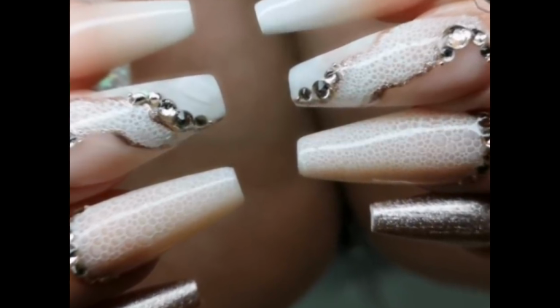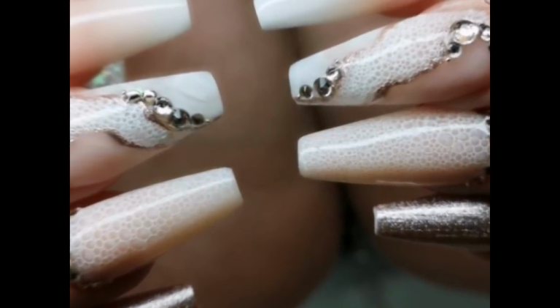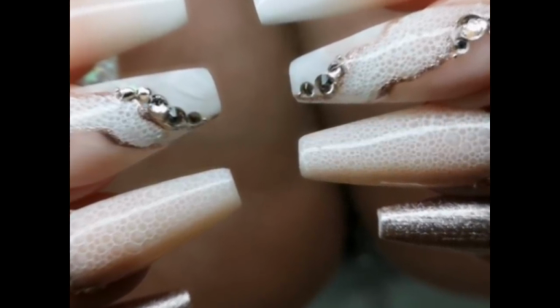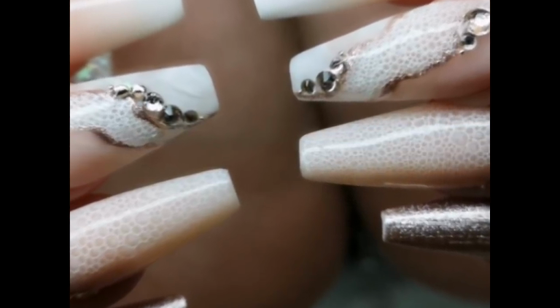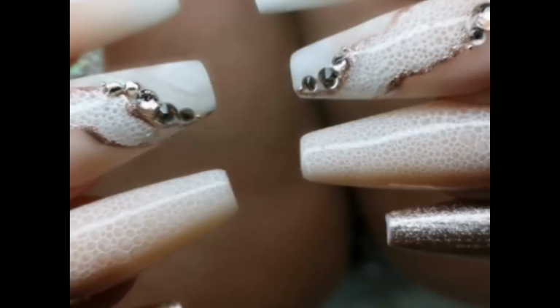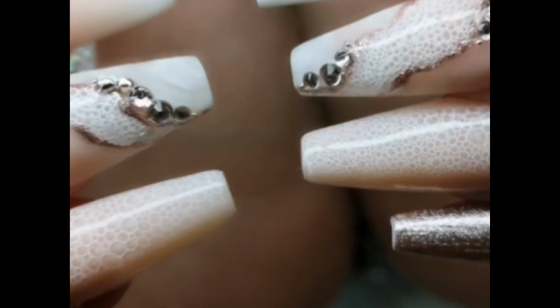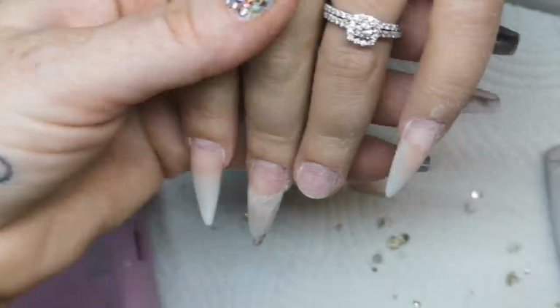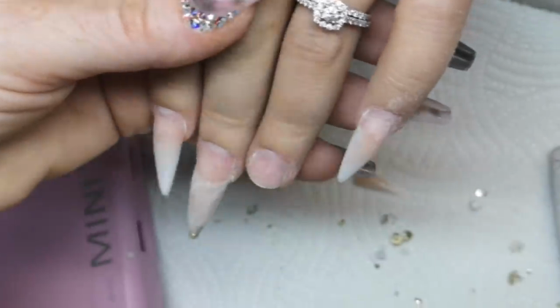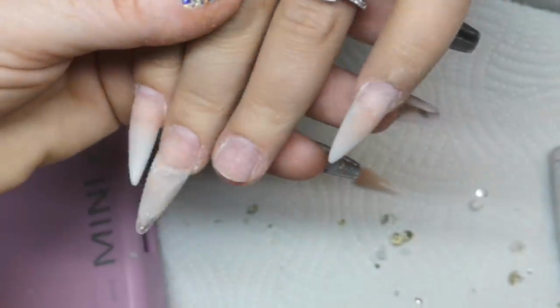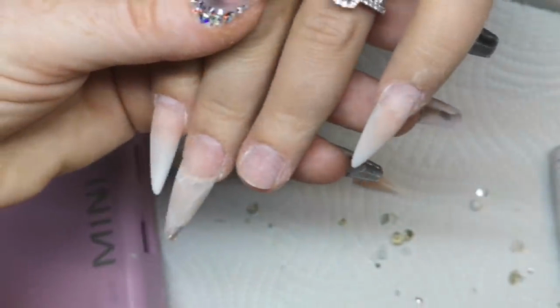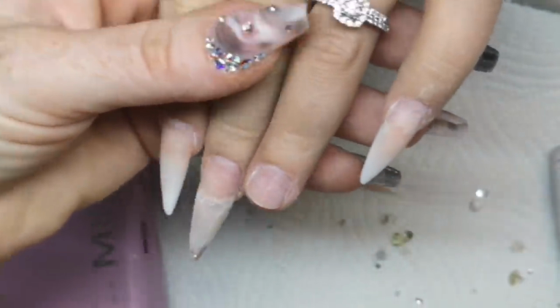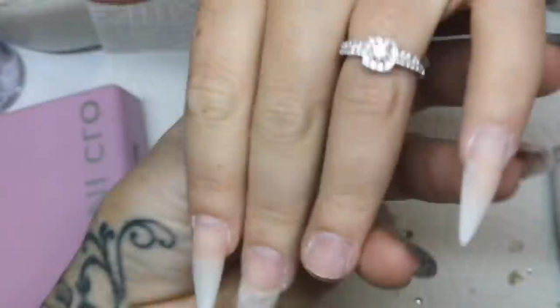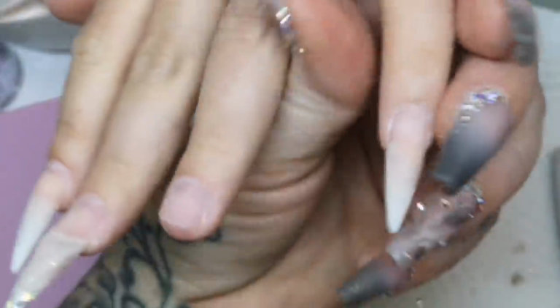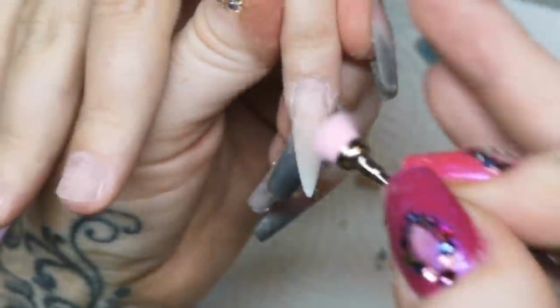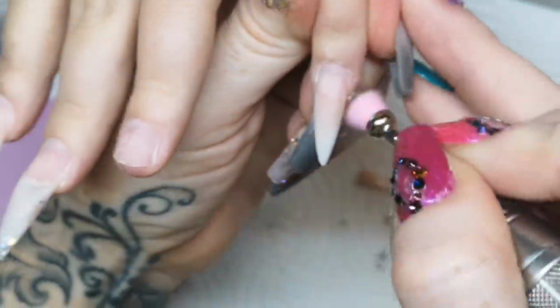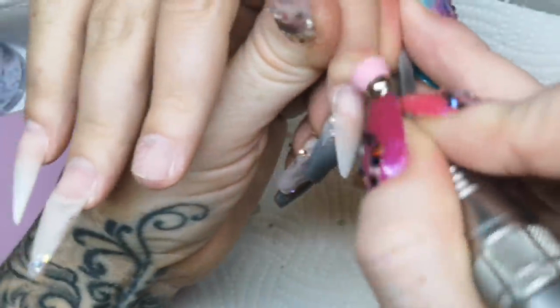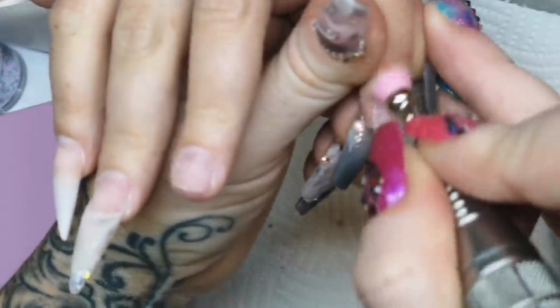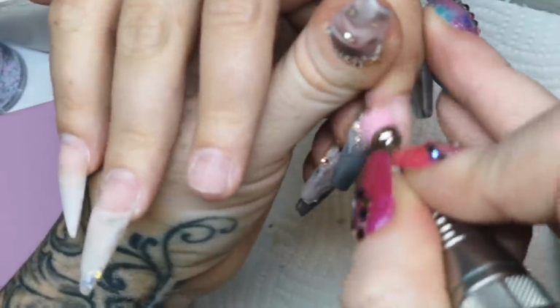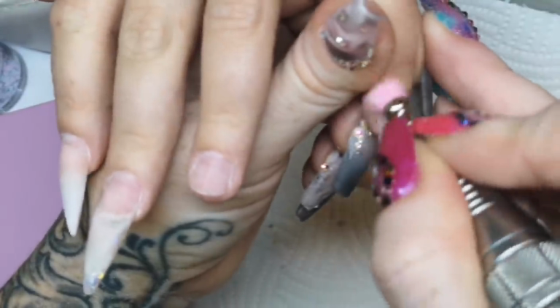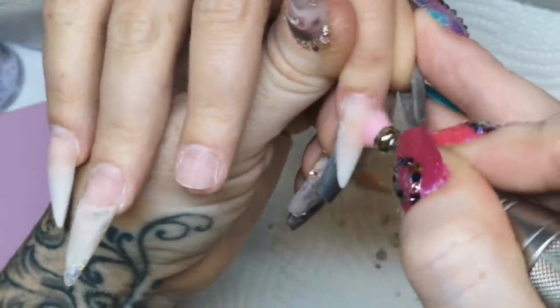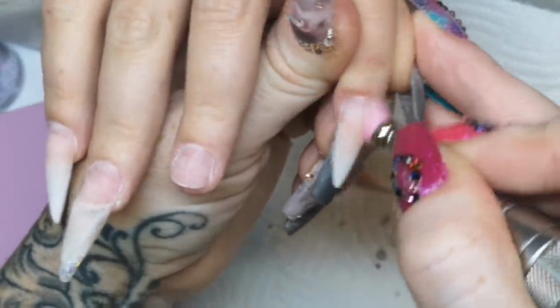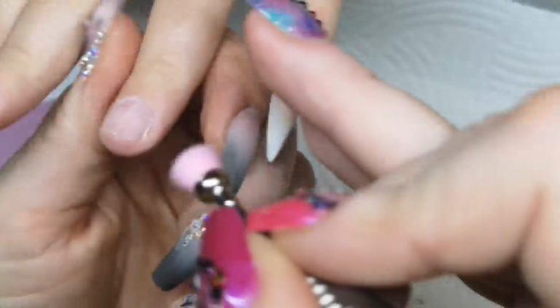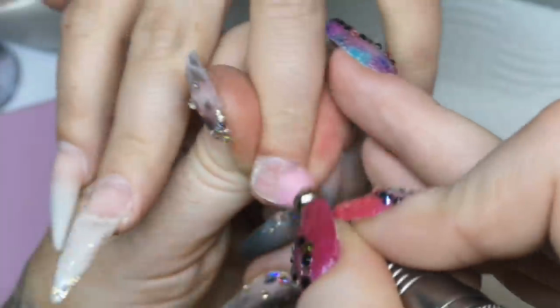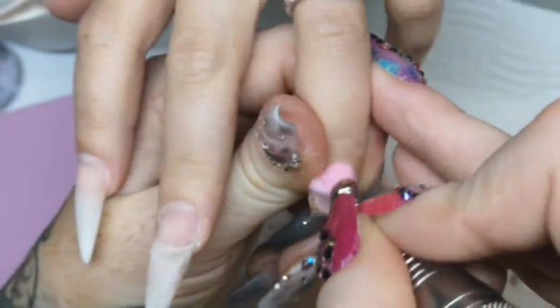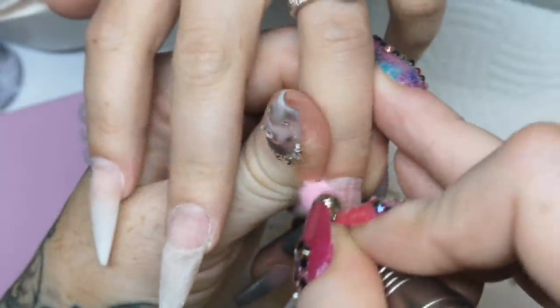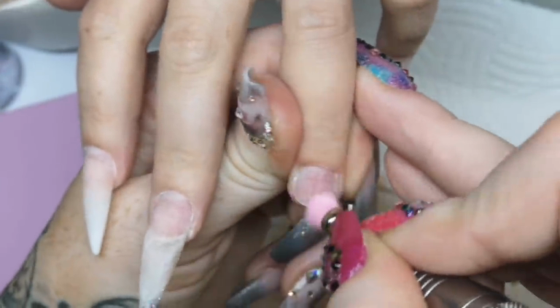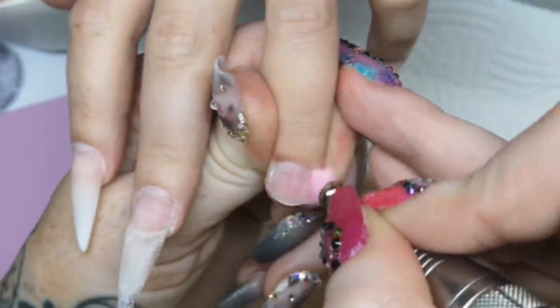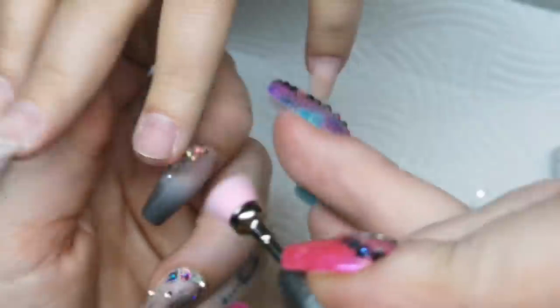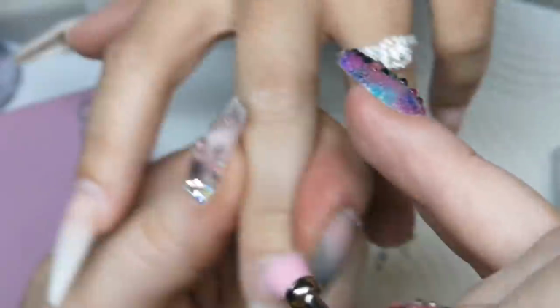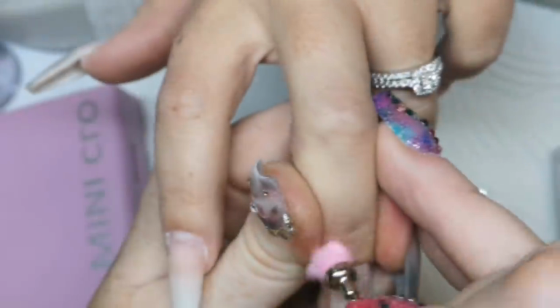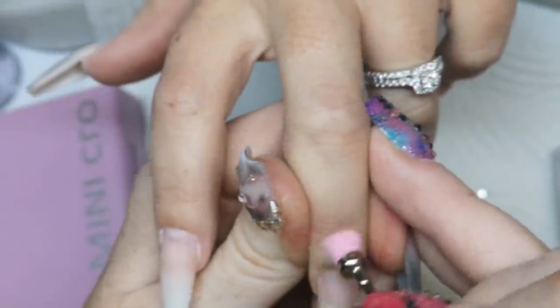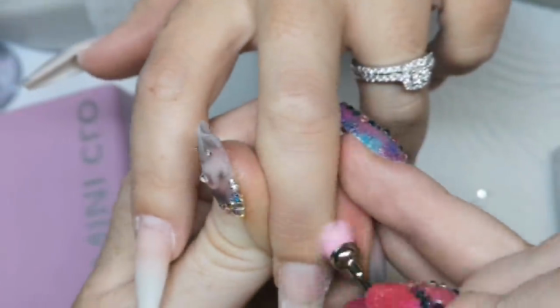Hi everybody, I'm Kirsty Meakin. Welcome back to my personal Kirsty Meakin channel. In this video, we're gonna do some bubble nails because I'm a little bit obsessed with this effect, to be honest.